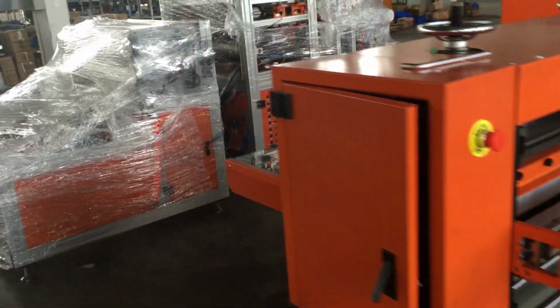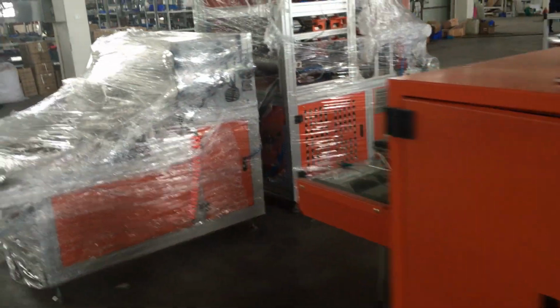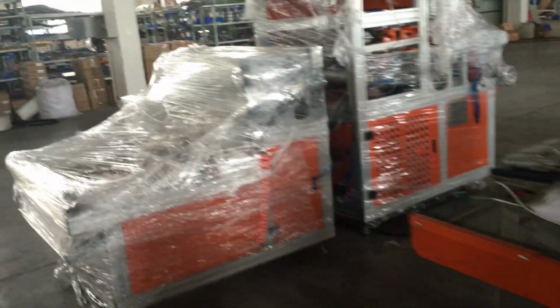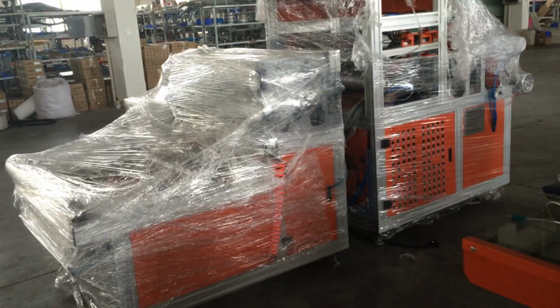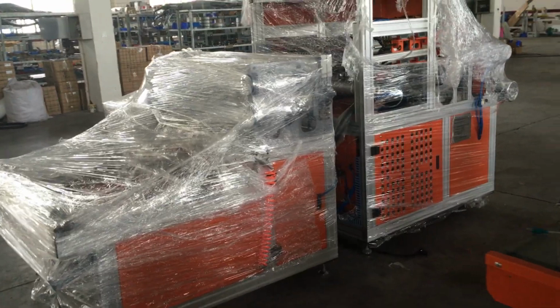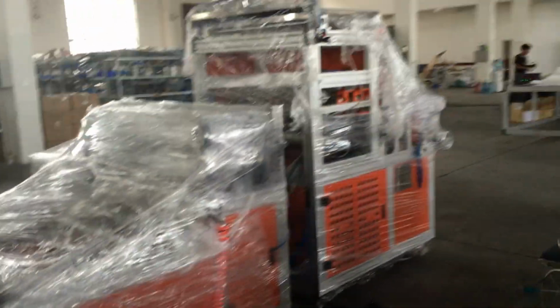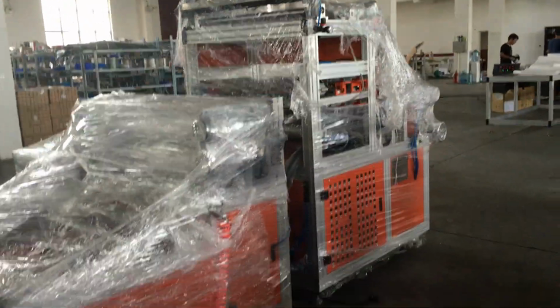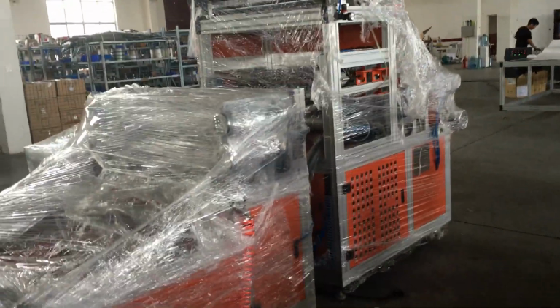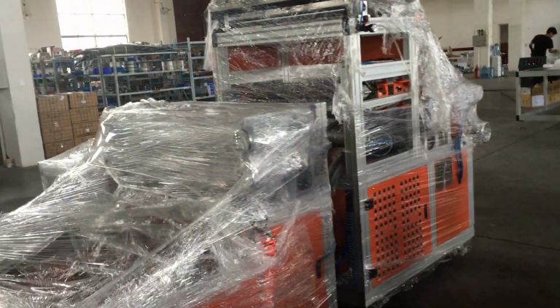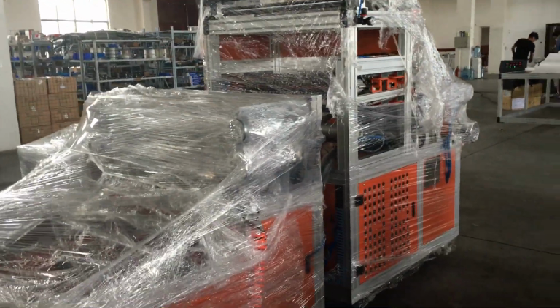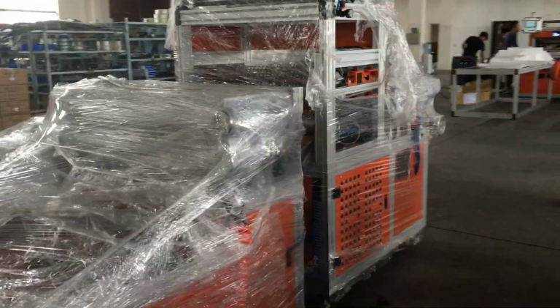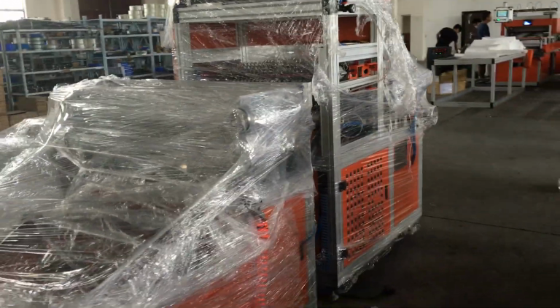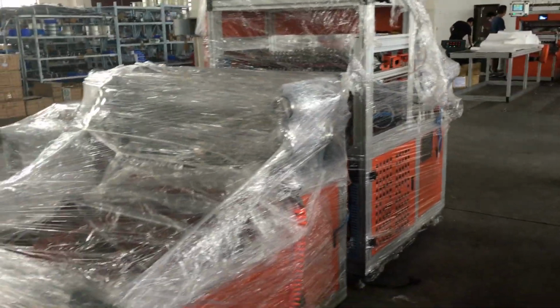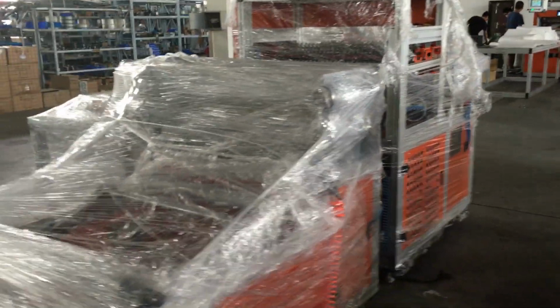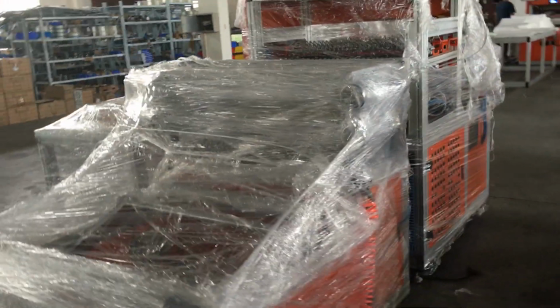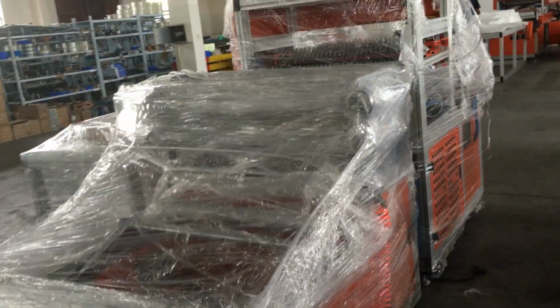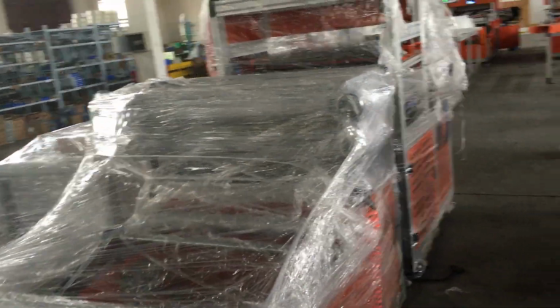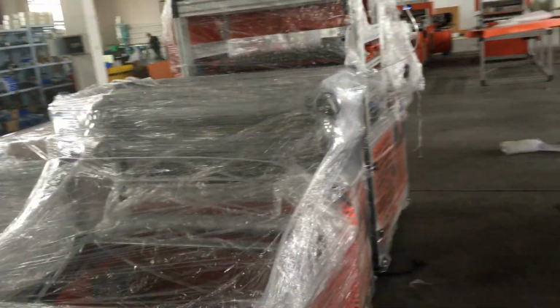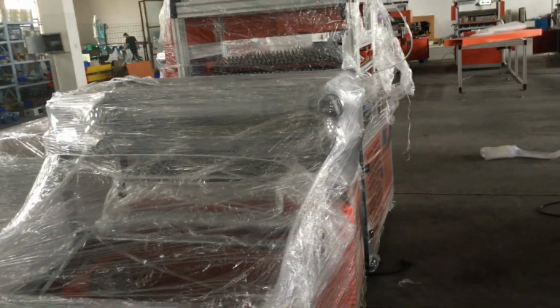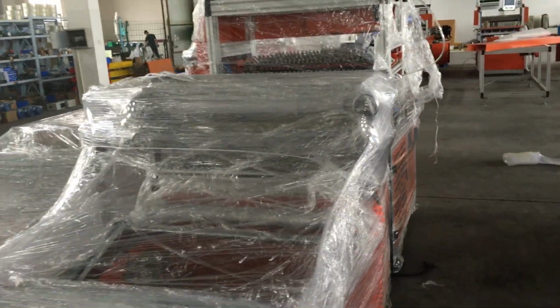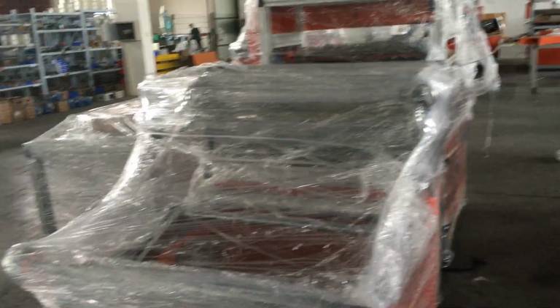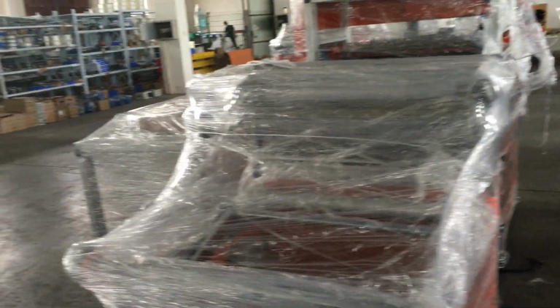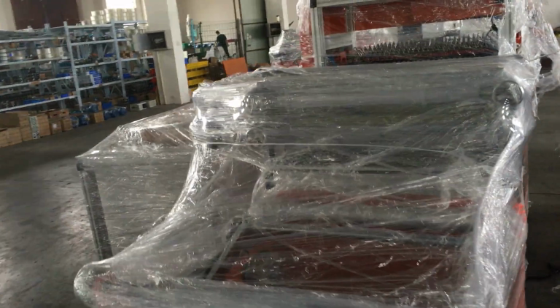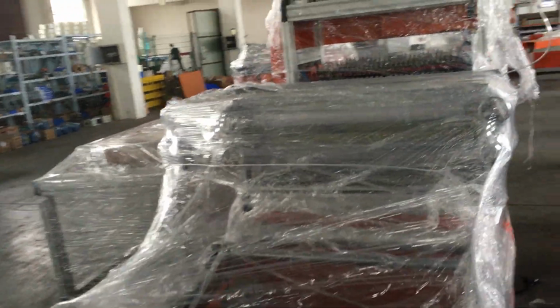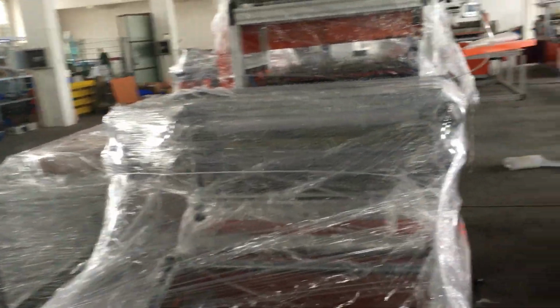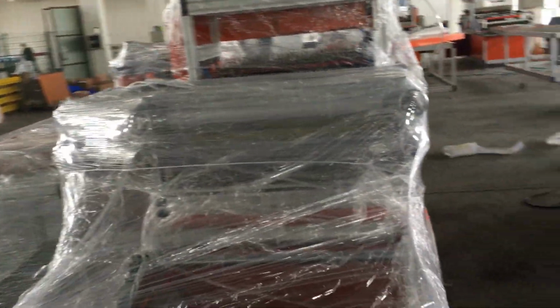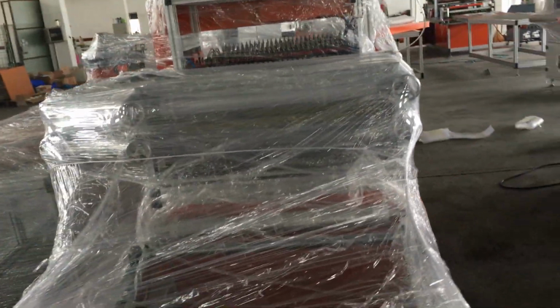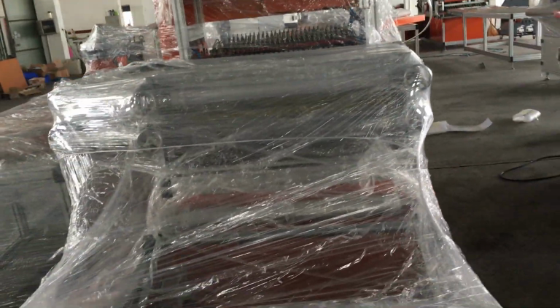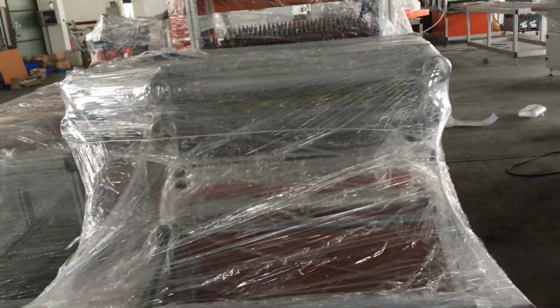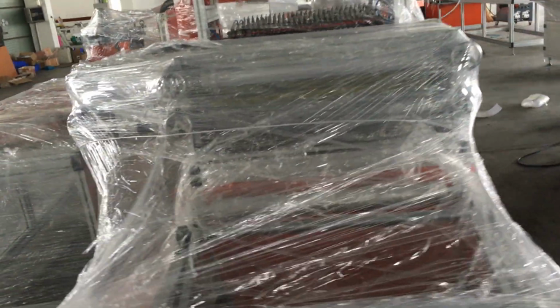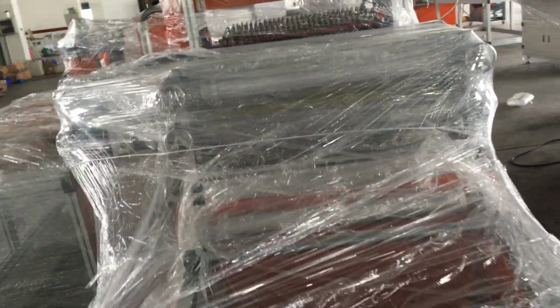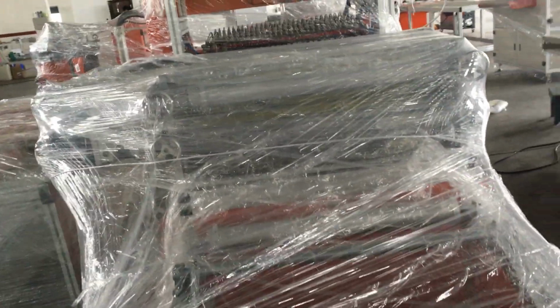This is the Heva Mini printing machine, ready for shipment. We packed it with plastic film and then we packed it with plywood pieces.